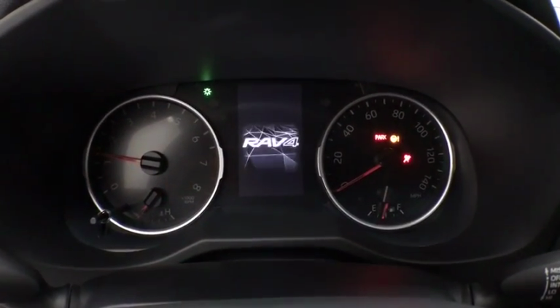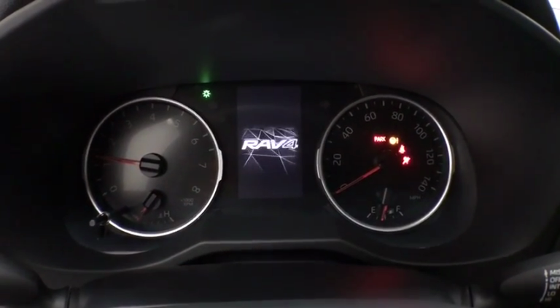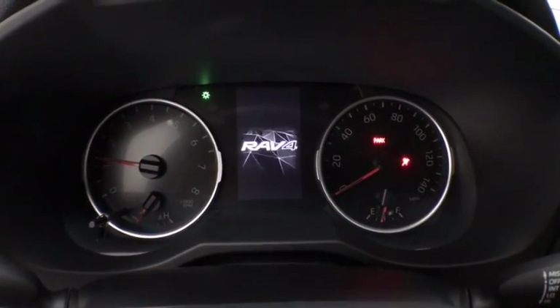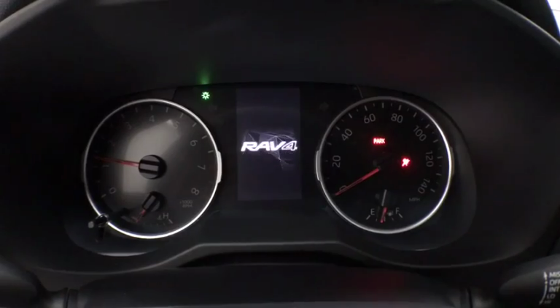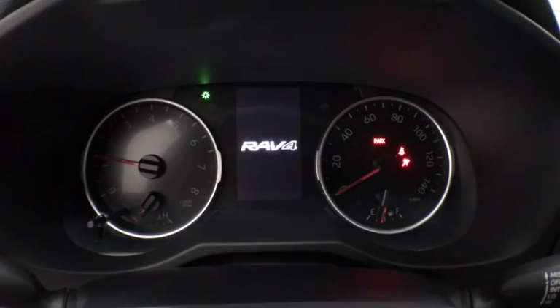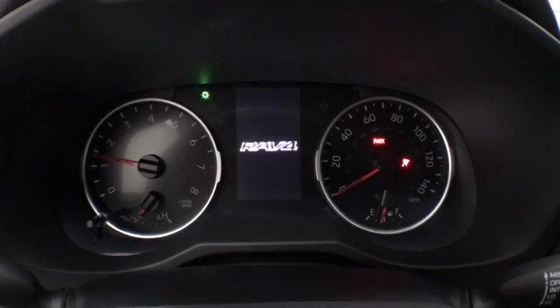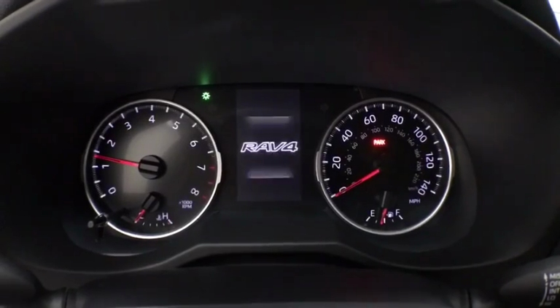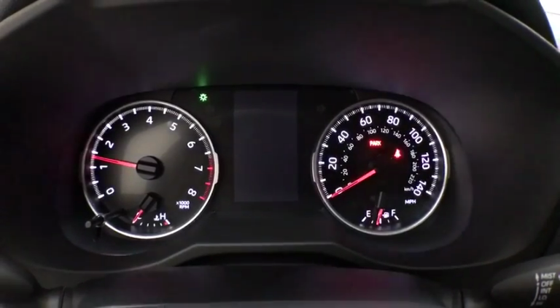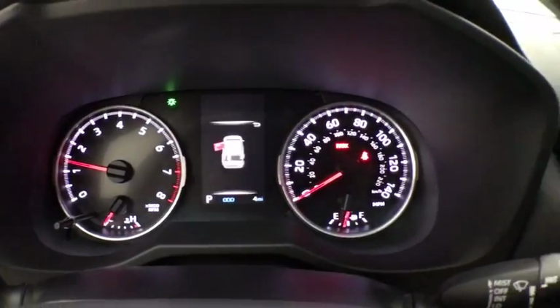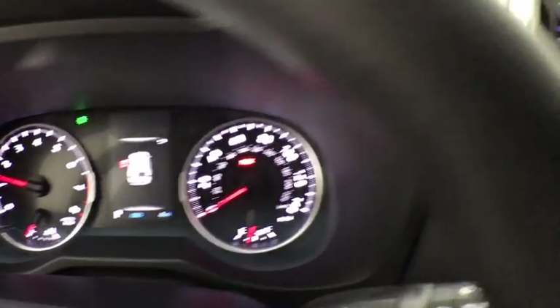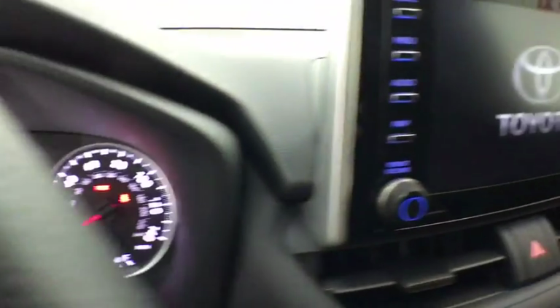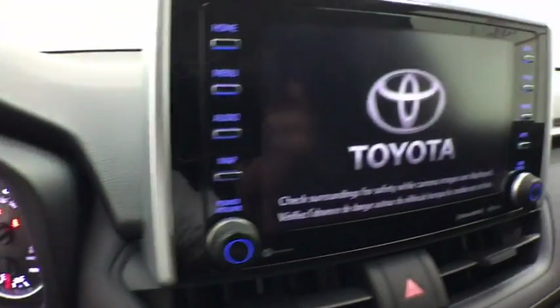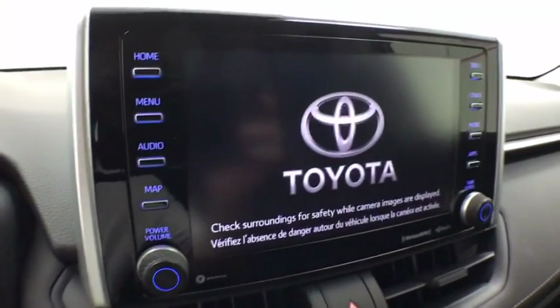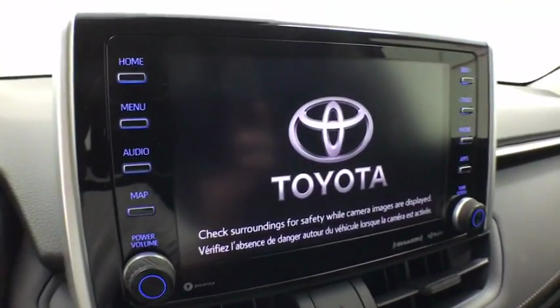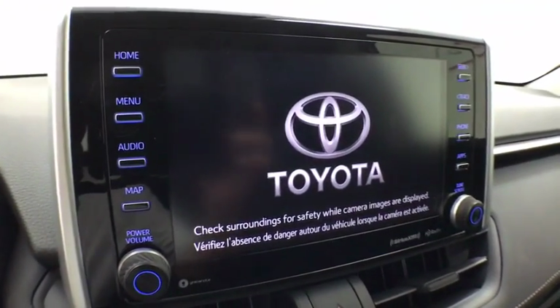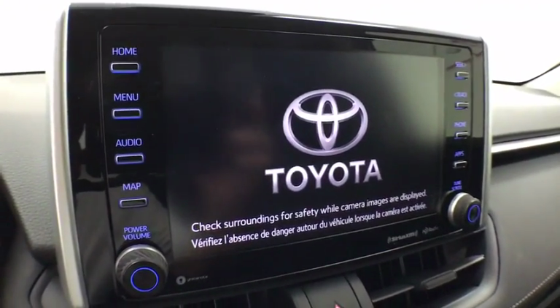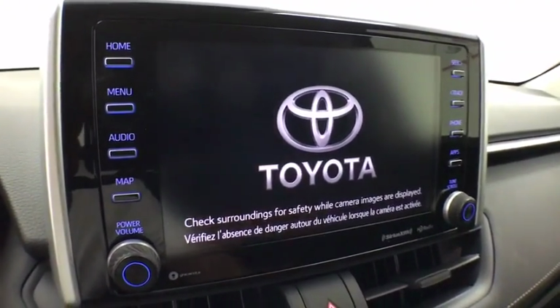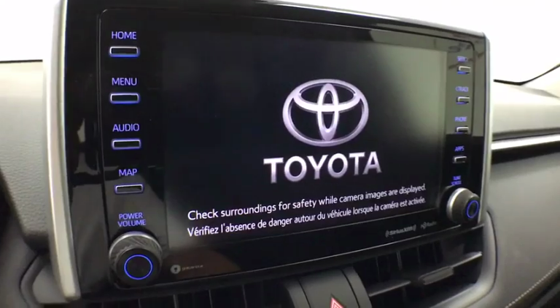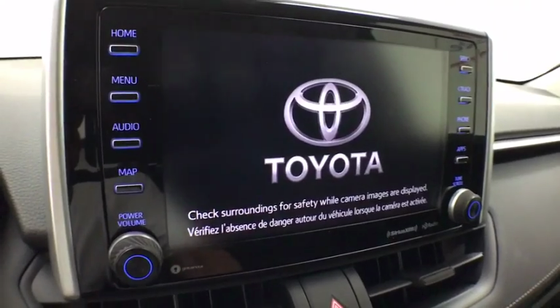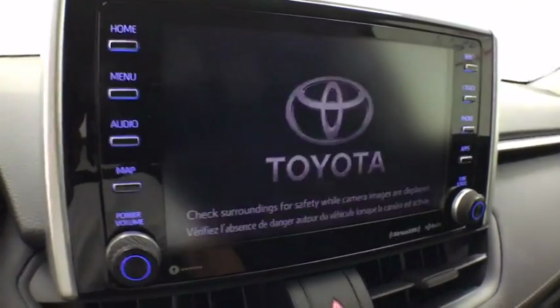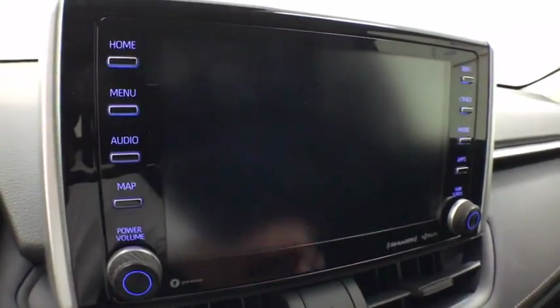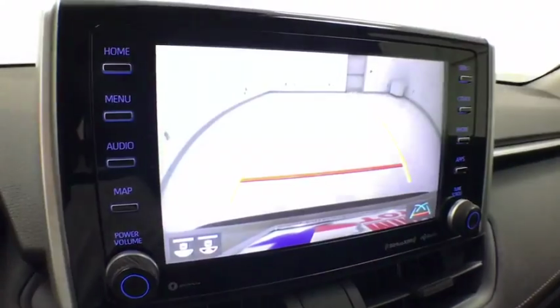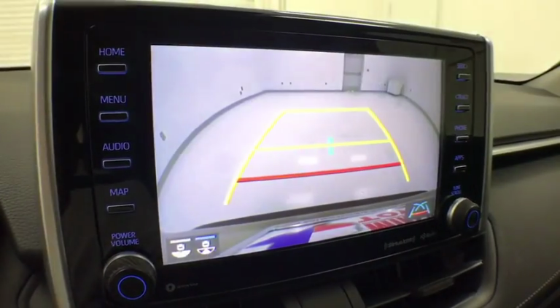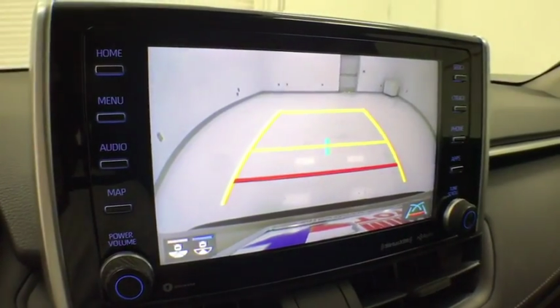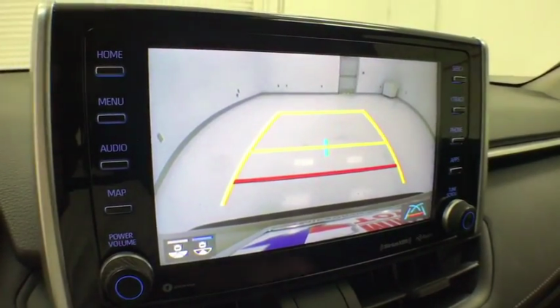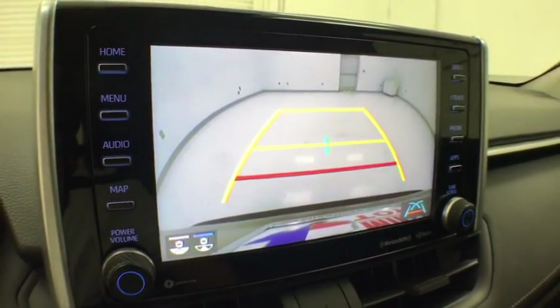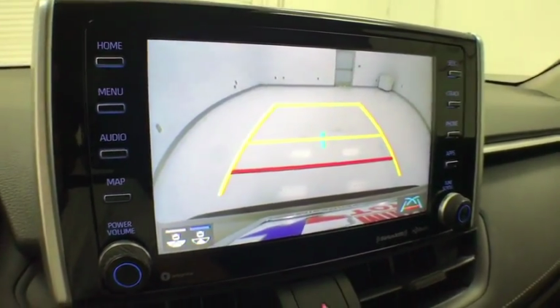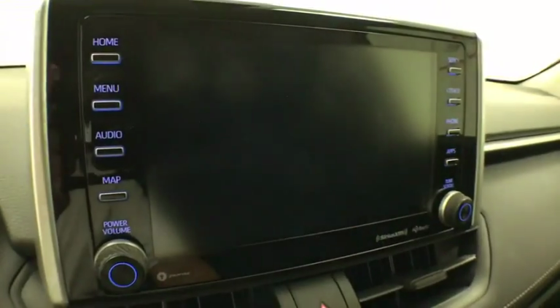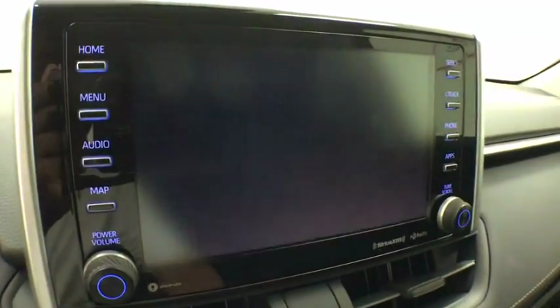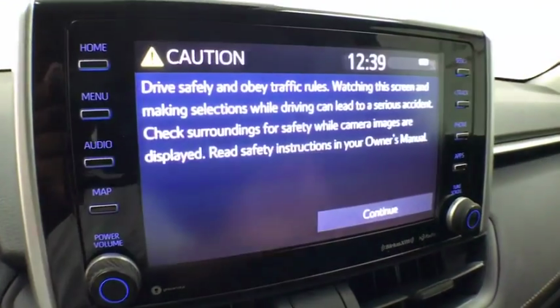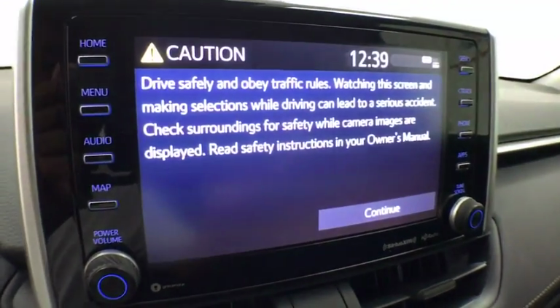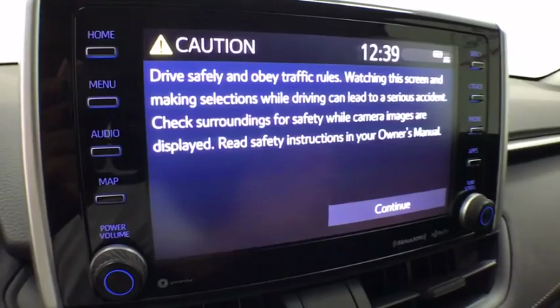Power moonroof, remote keyless entry, tachometer, rear window wiper, front reading lamps, front bucket seats. This isn't just a vehicle, it's an experience, so stop in for a test drive today.